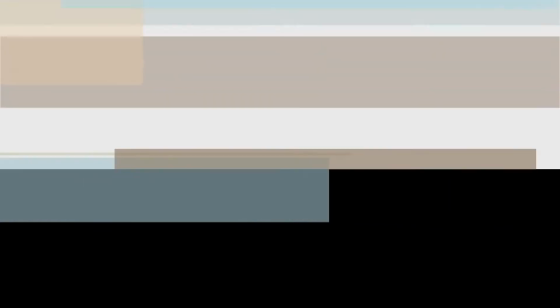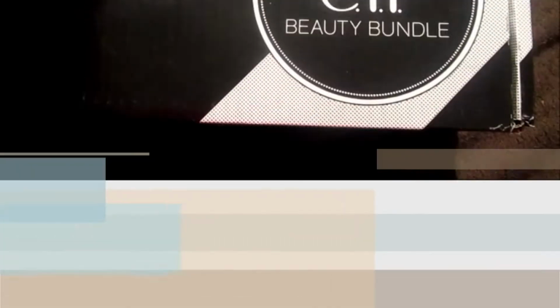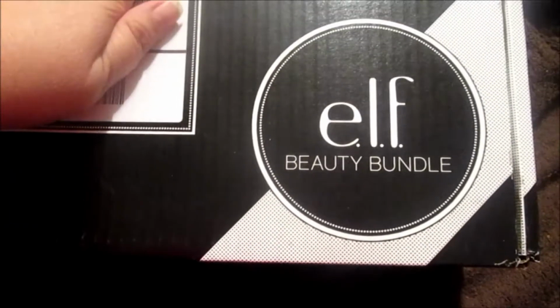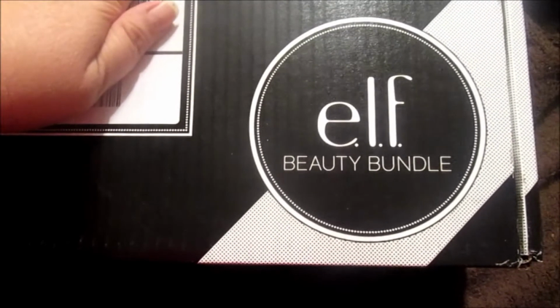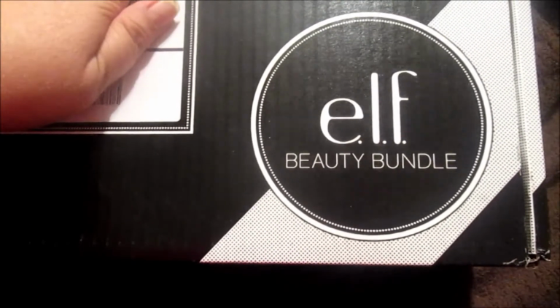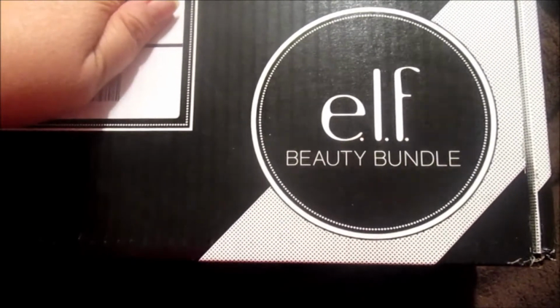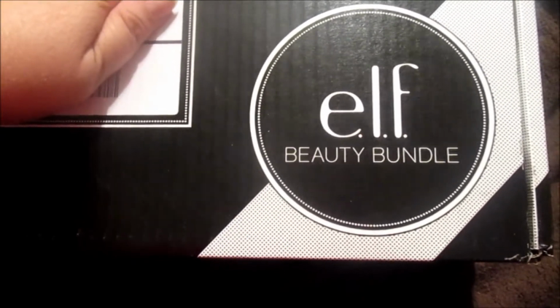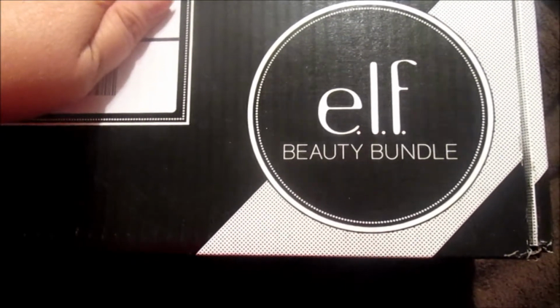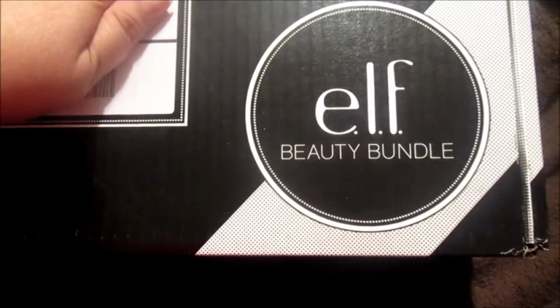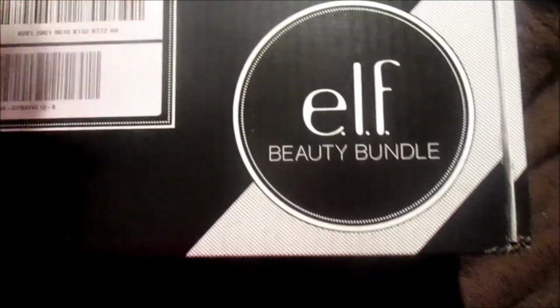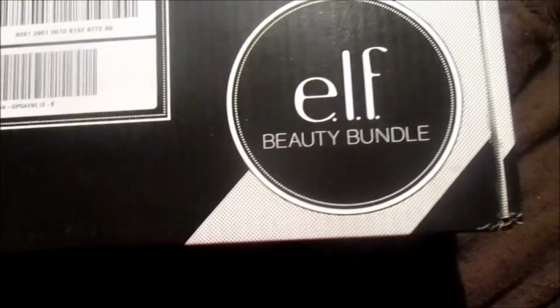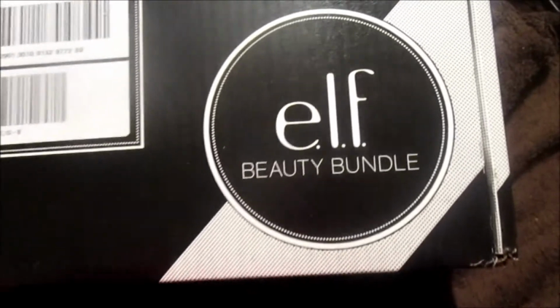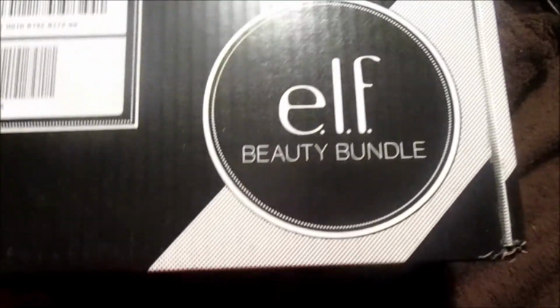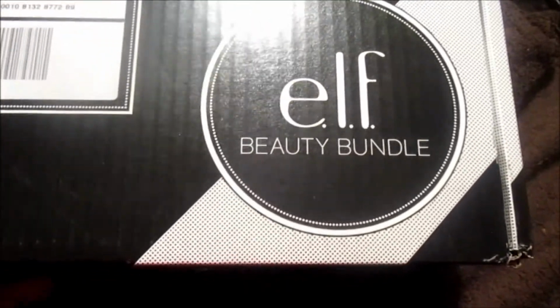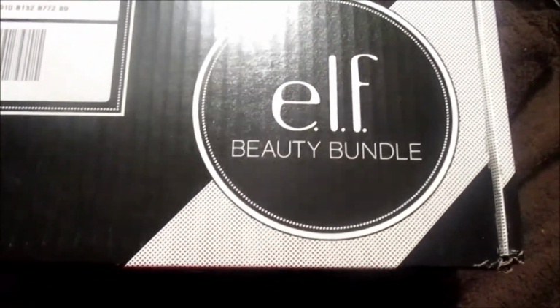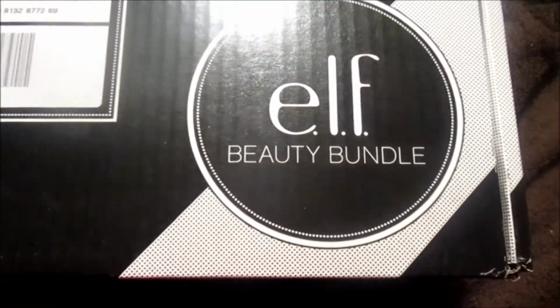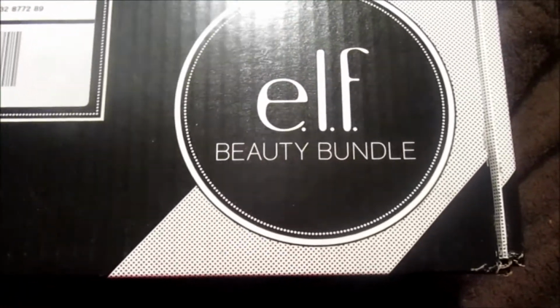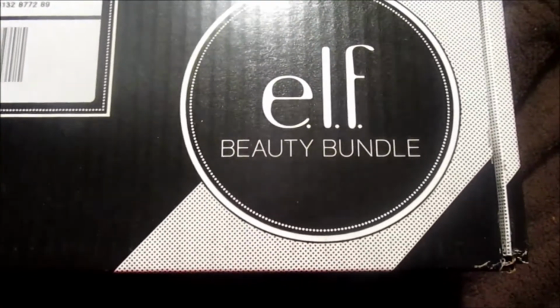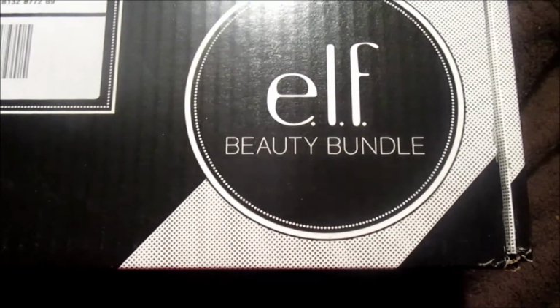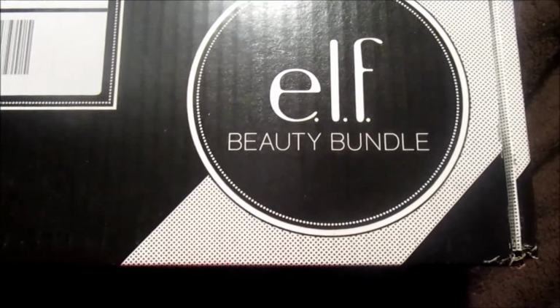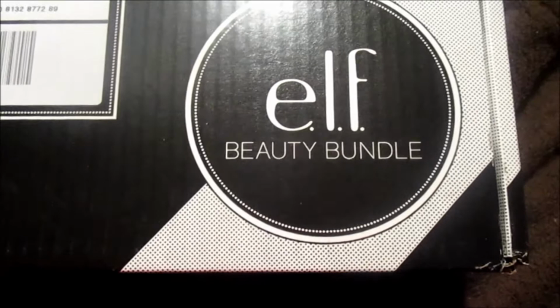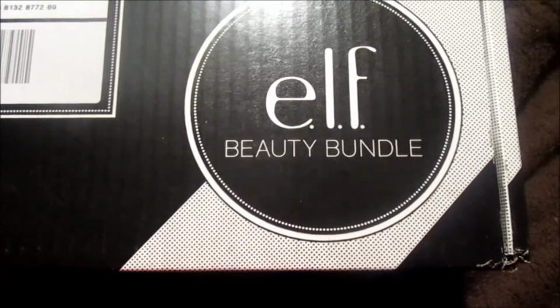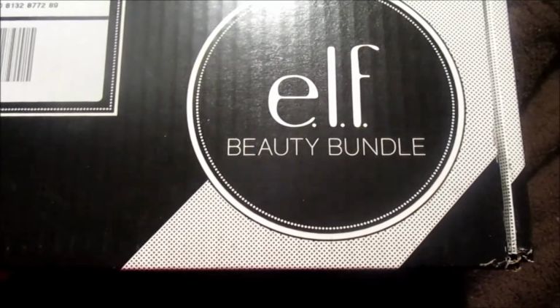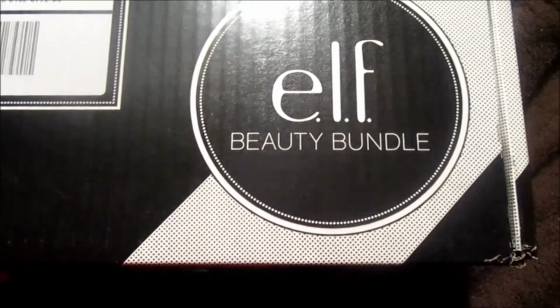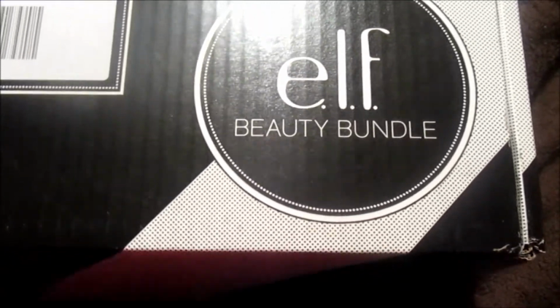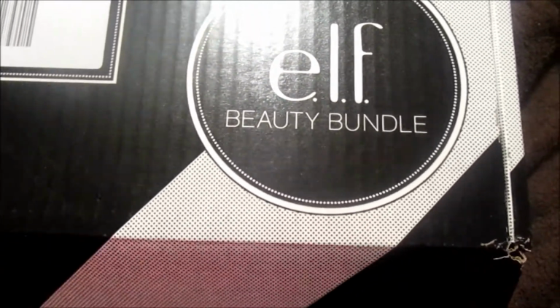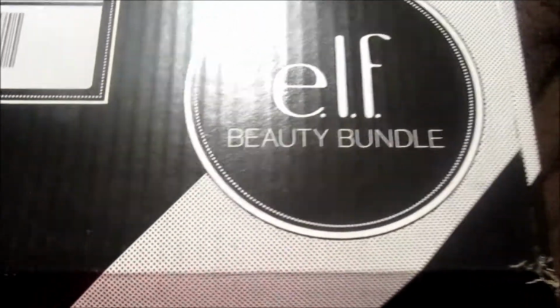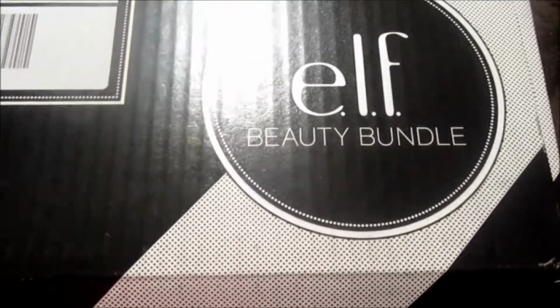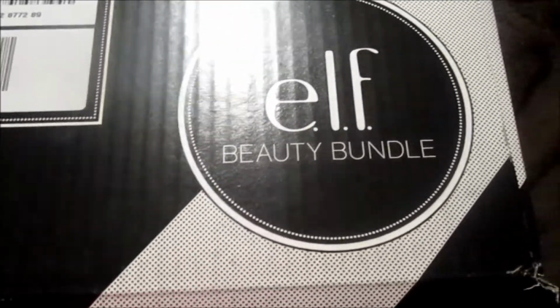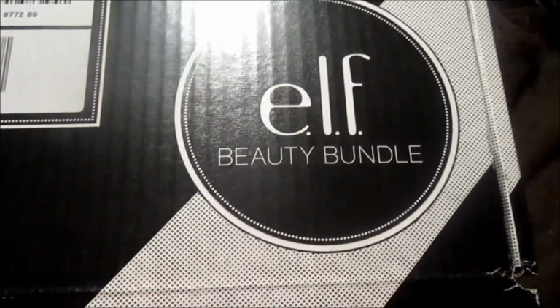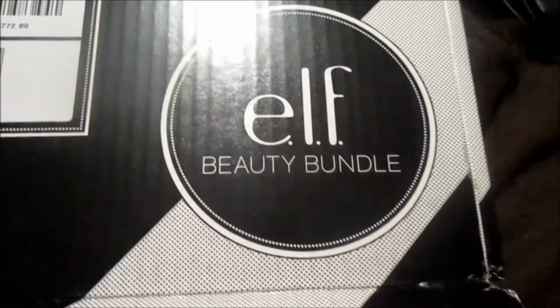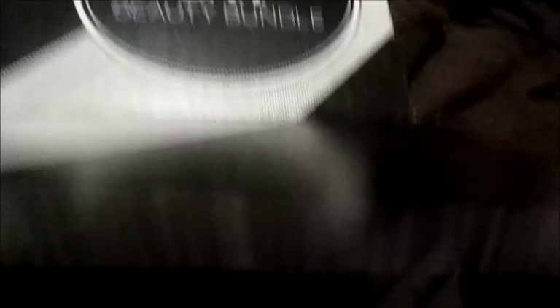Hi YouTube, I'm very excited today — I got the new ELF box. This comes quarterly, it is $19.99 every quarter, so every couple of months. We're going to go ahead and open it up.